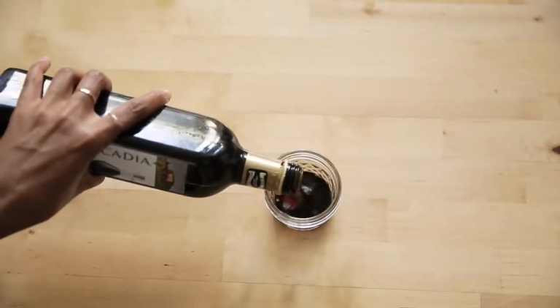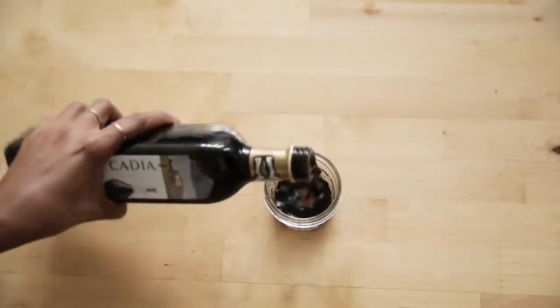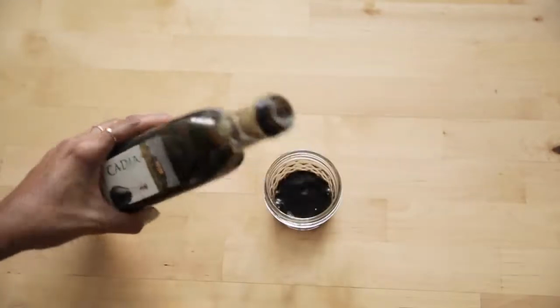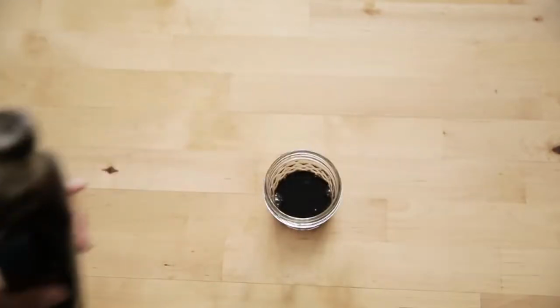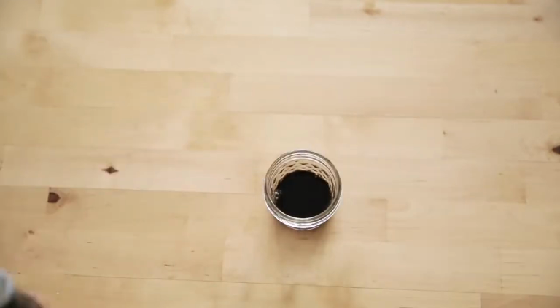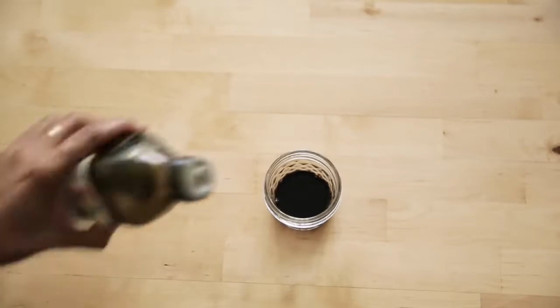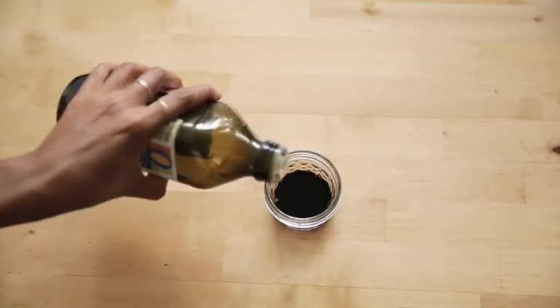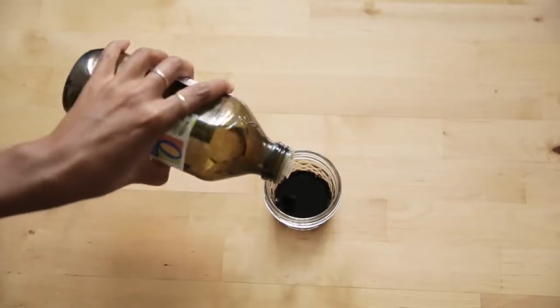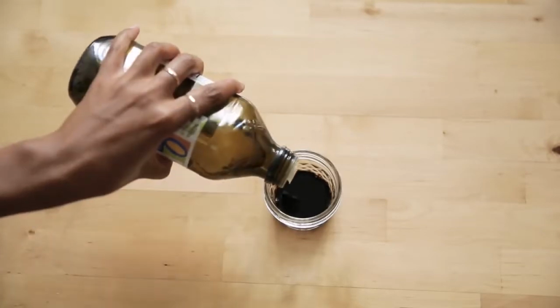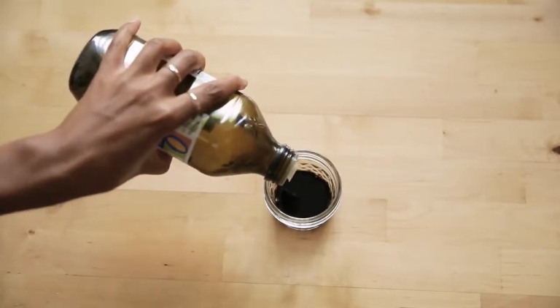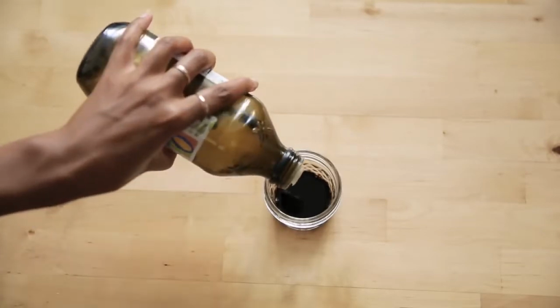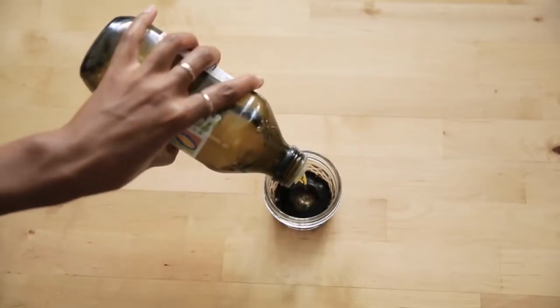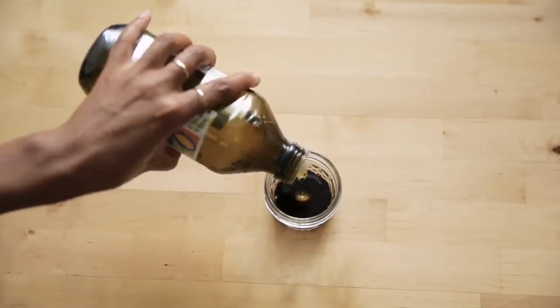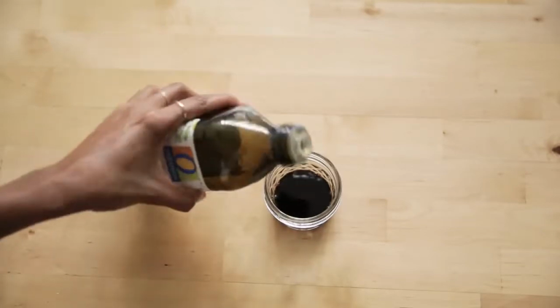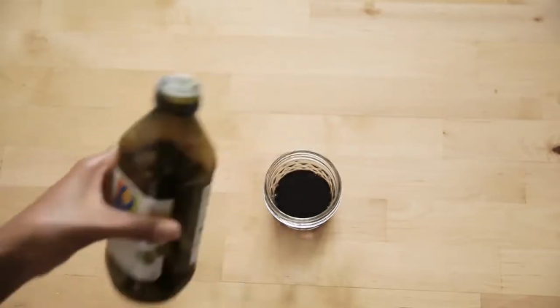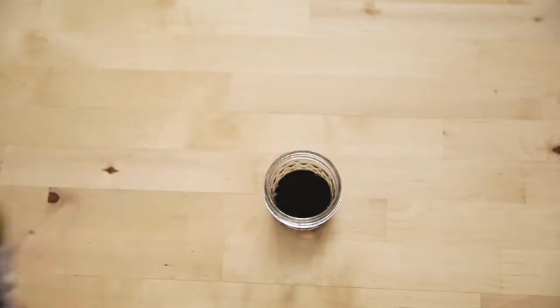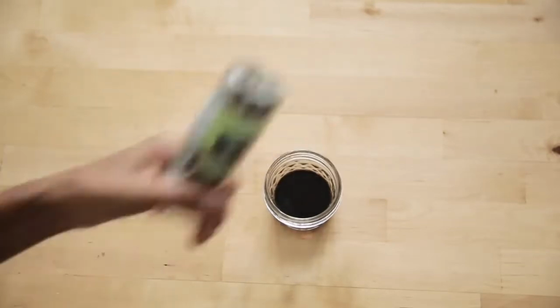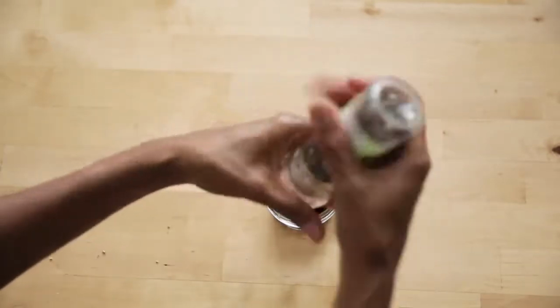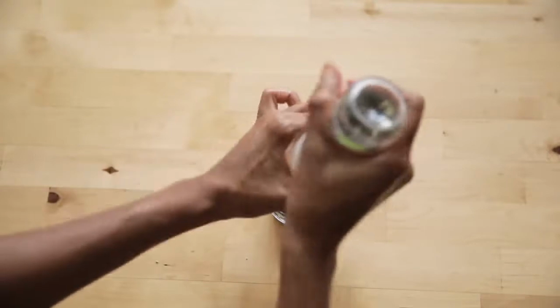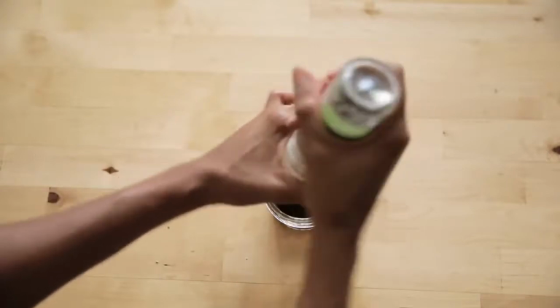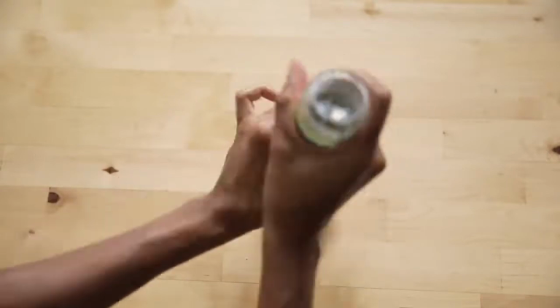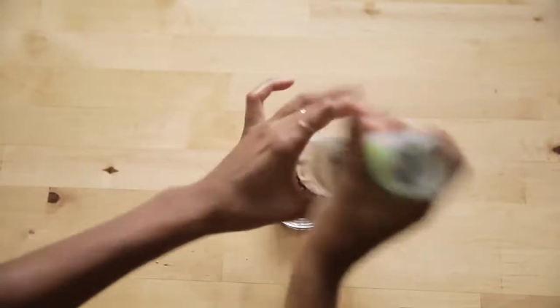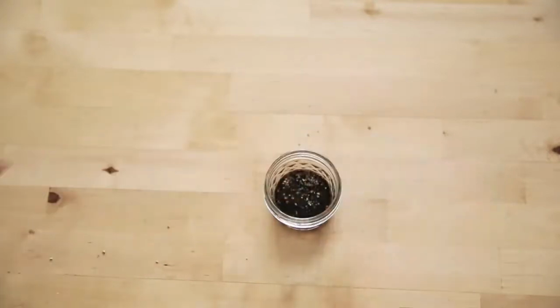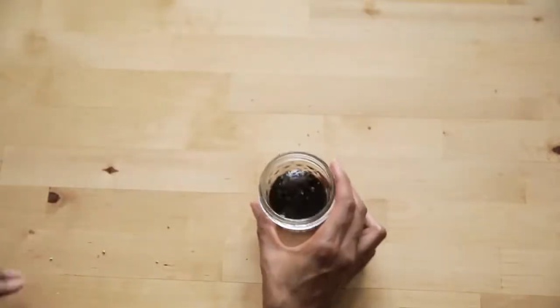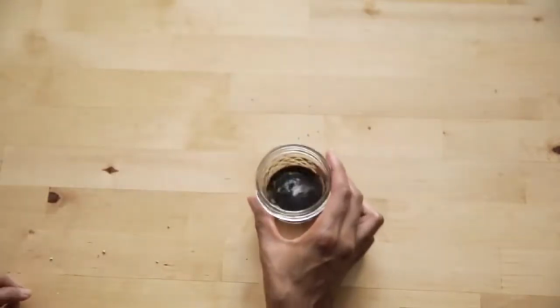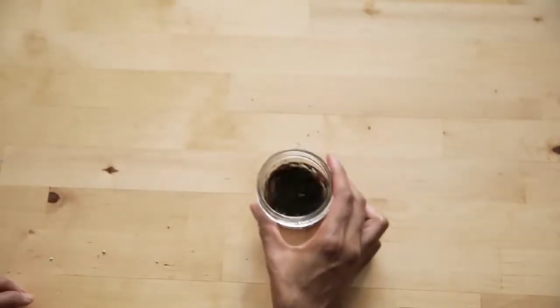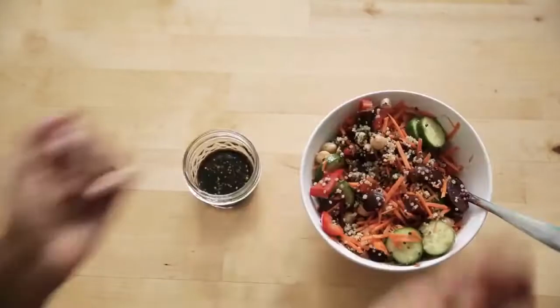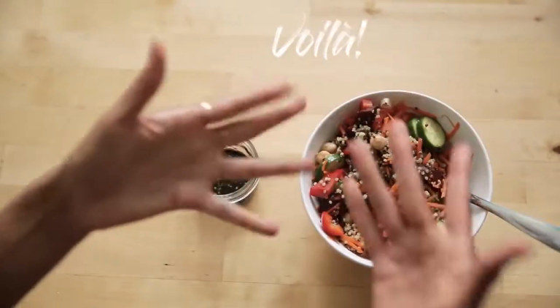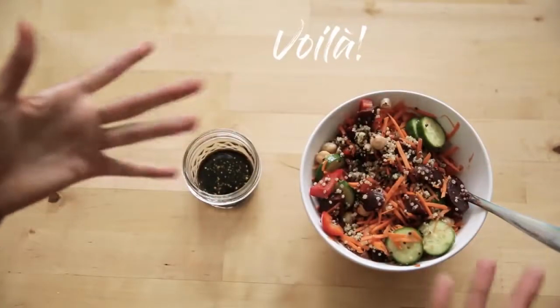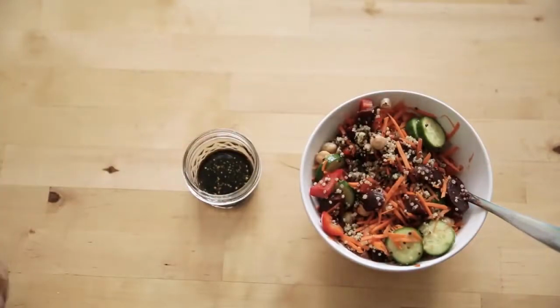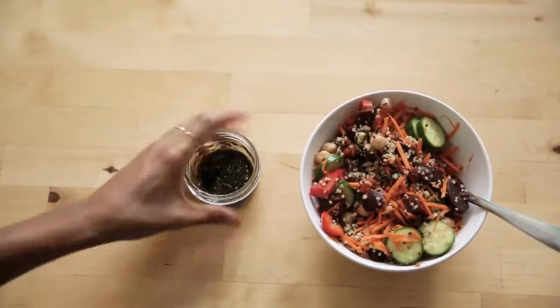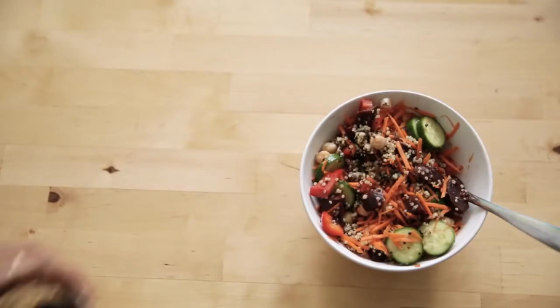And now for some salad dressing. You can use whatever you like. I like to make mine with some balsamic vinegar, olive oil, salt and pepper. I also throw in some honey, sometimes mustard. And voila — that's your lunch.